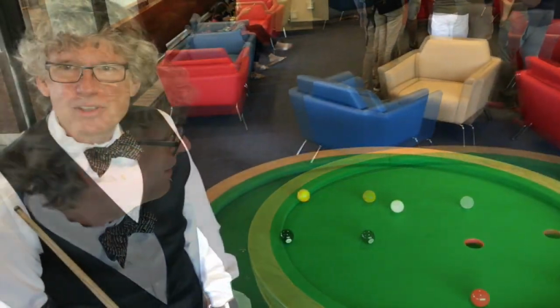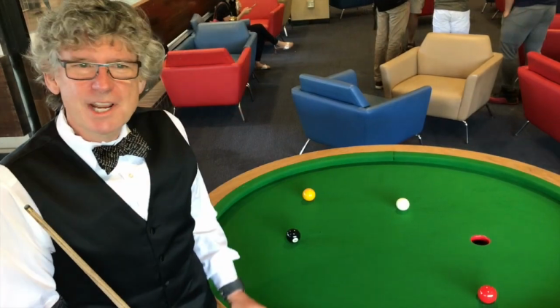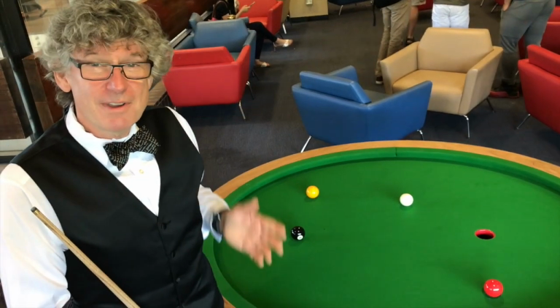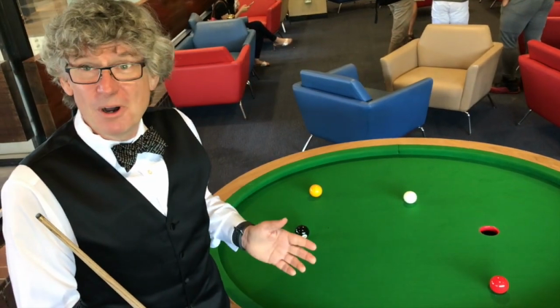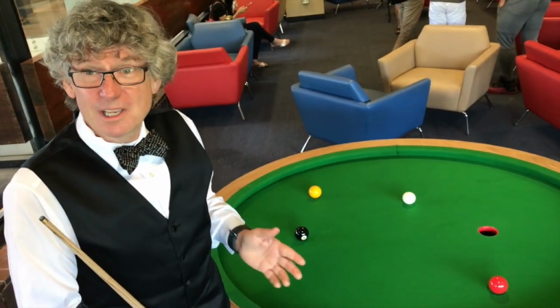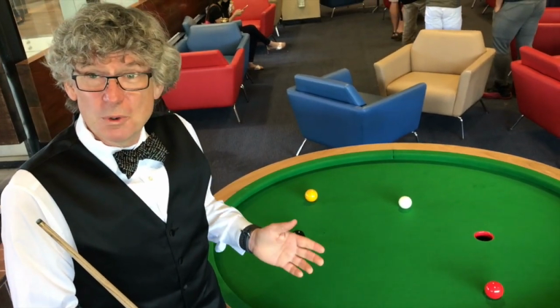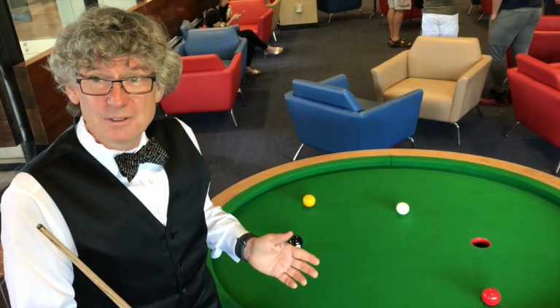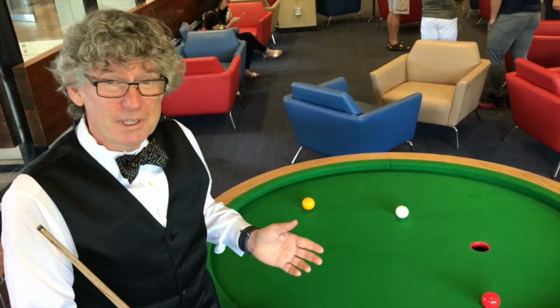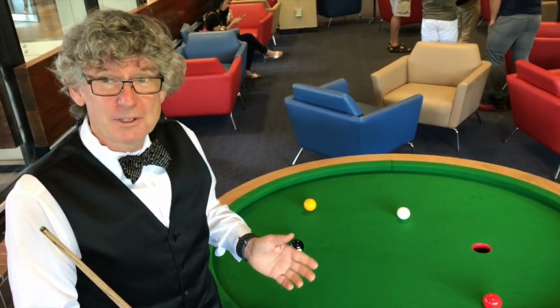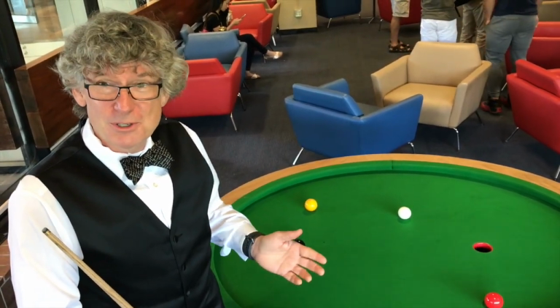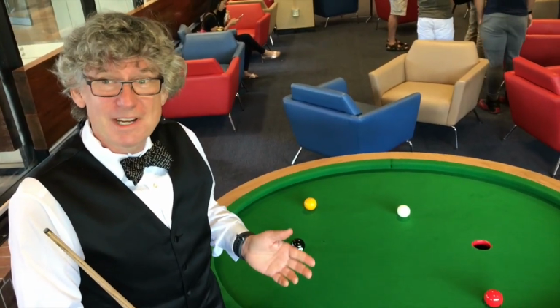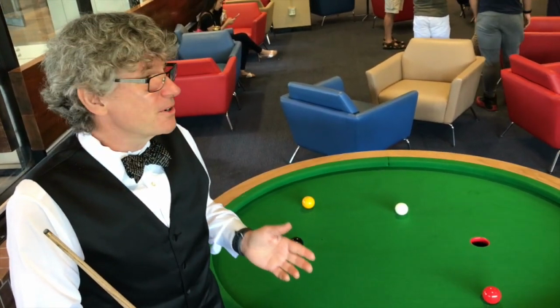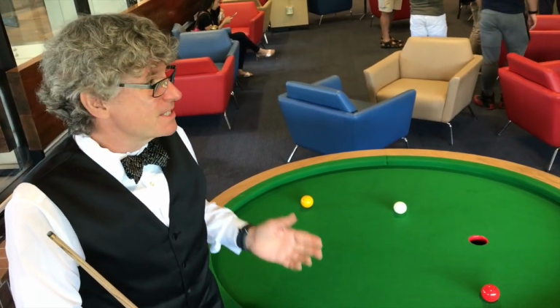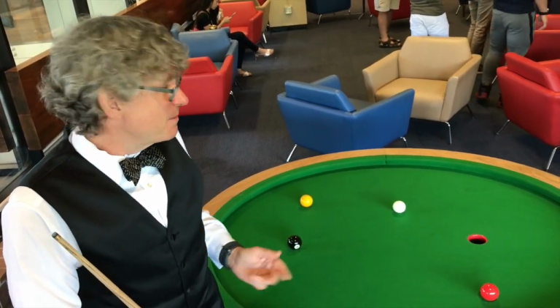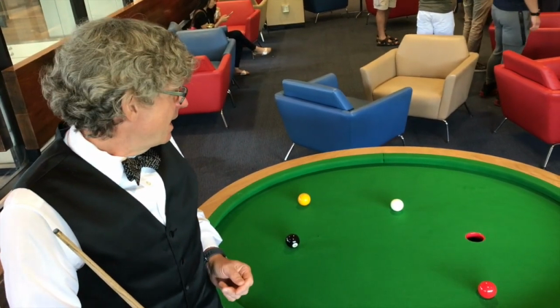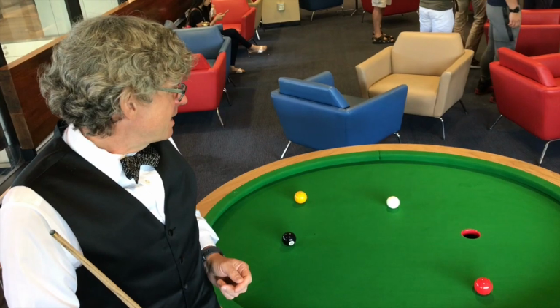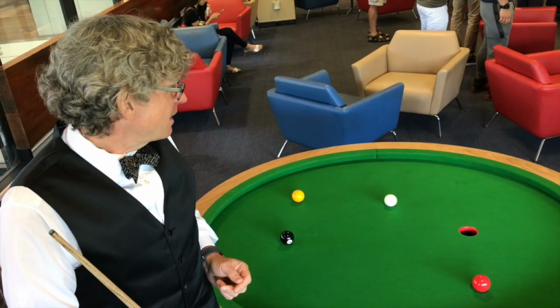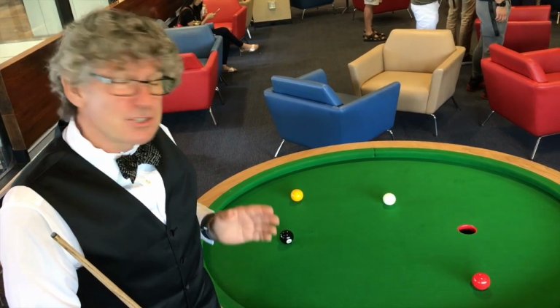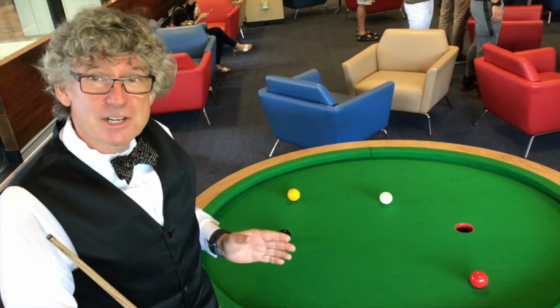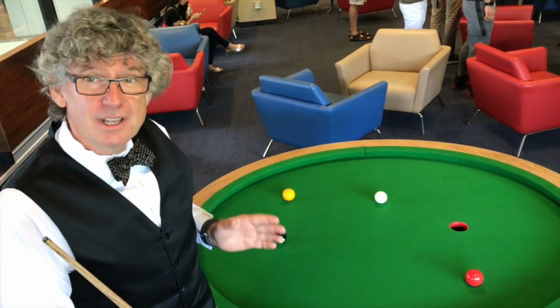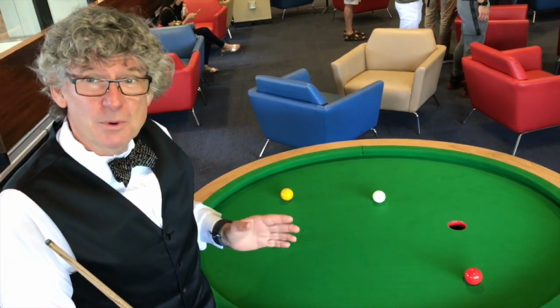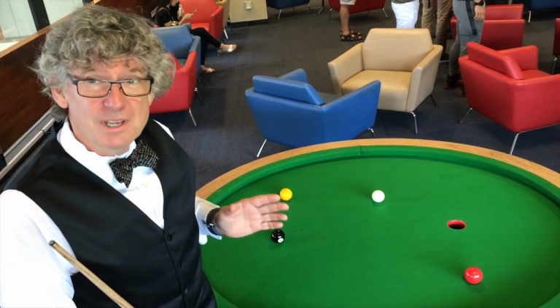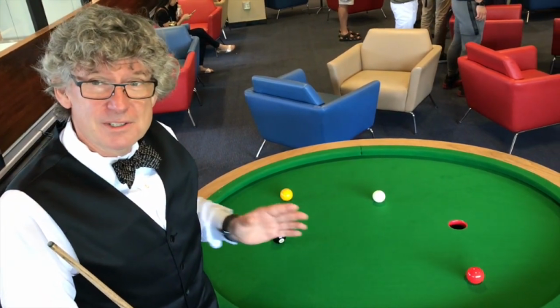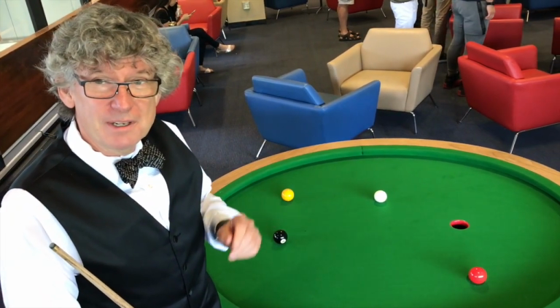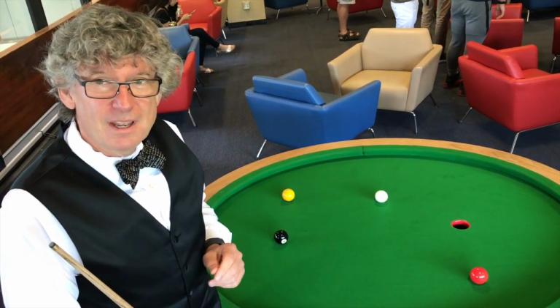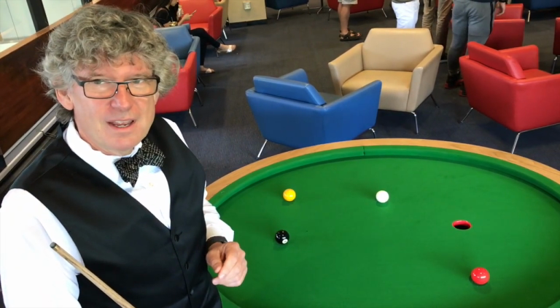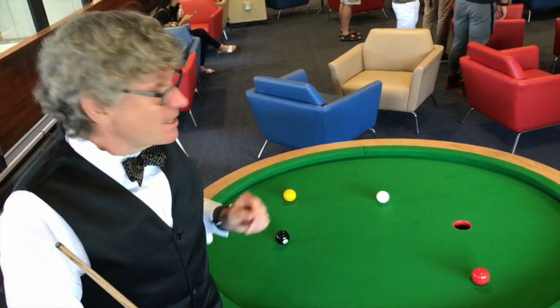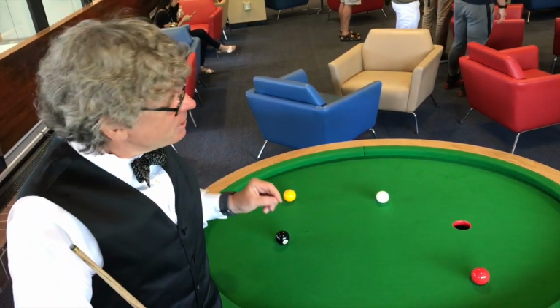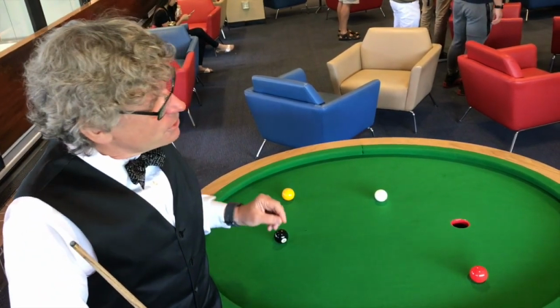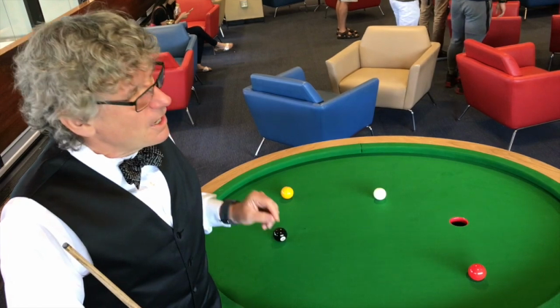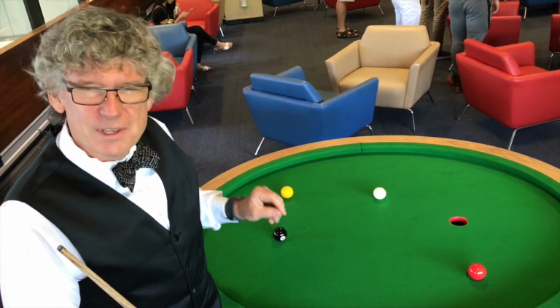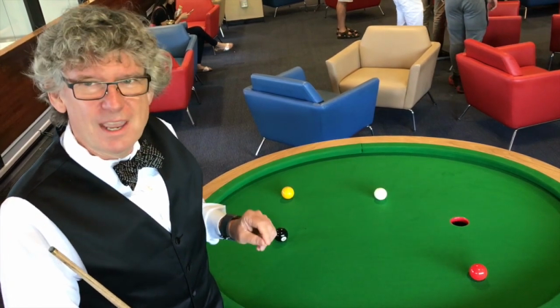The trajectory of any ball in pool, or billiards, or snooker, or any other of these games, has a direction, a force, and a spin. And the same thing is true on this game.